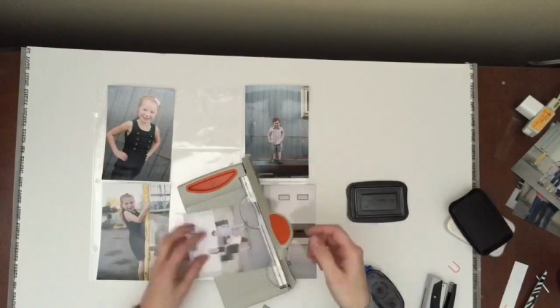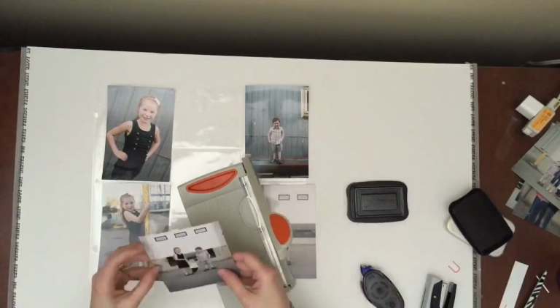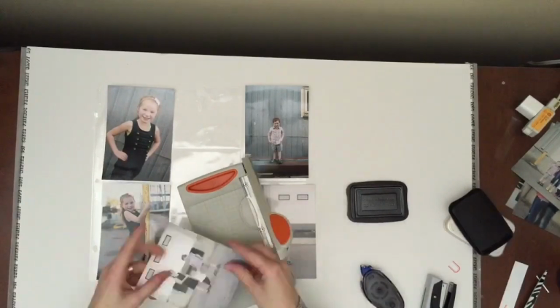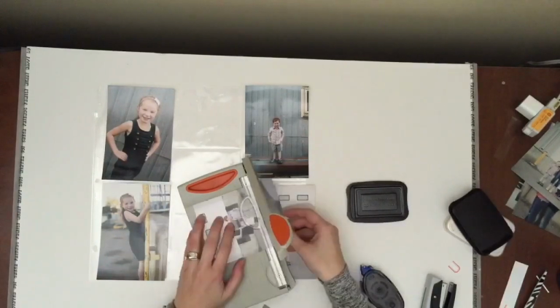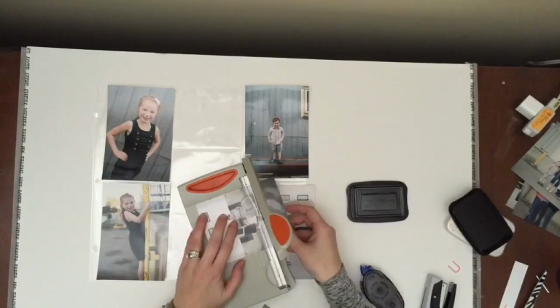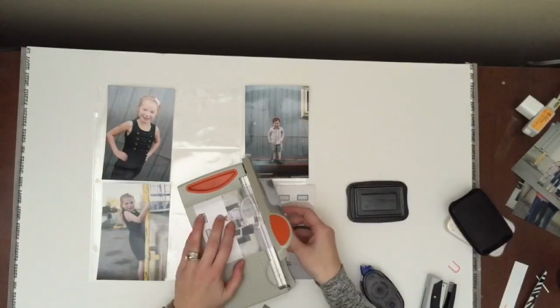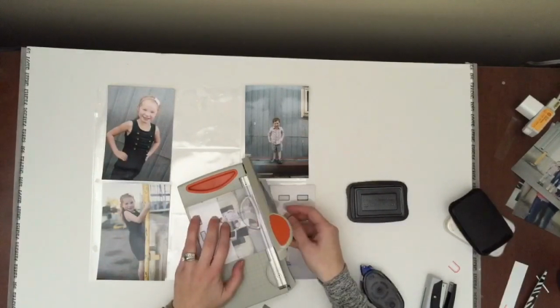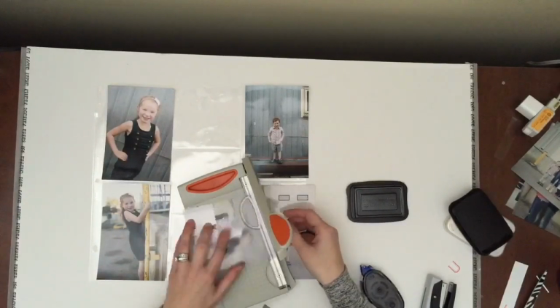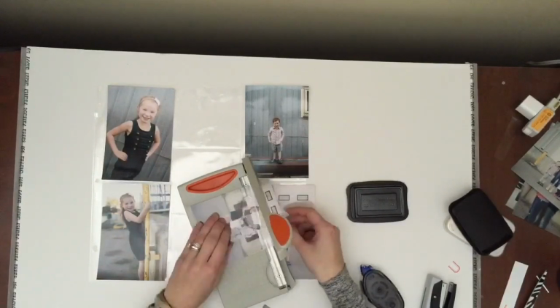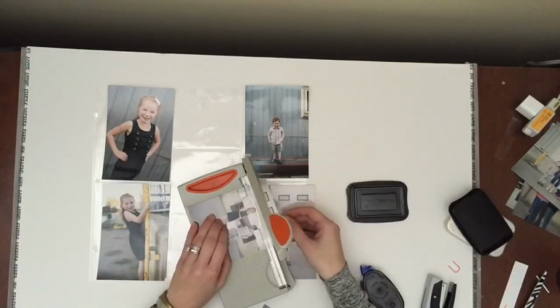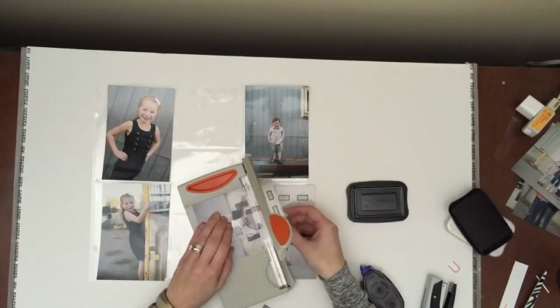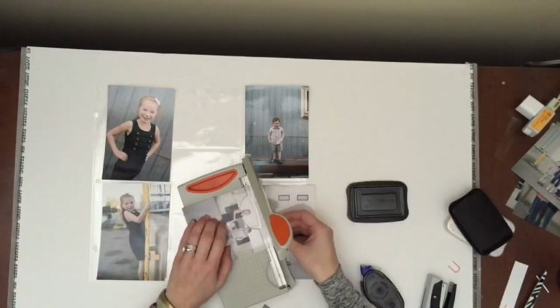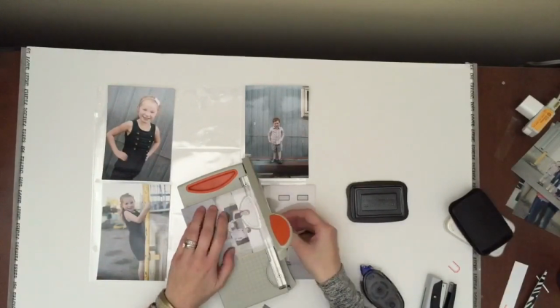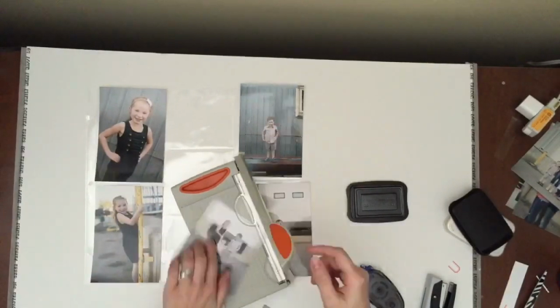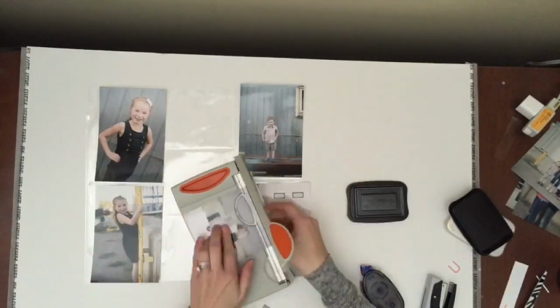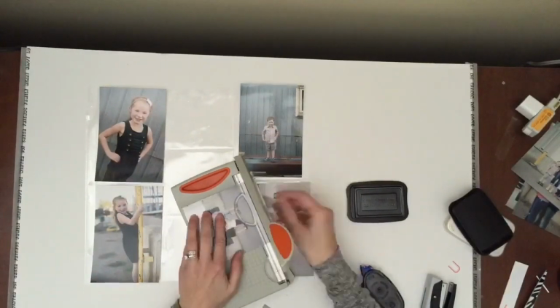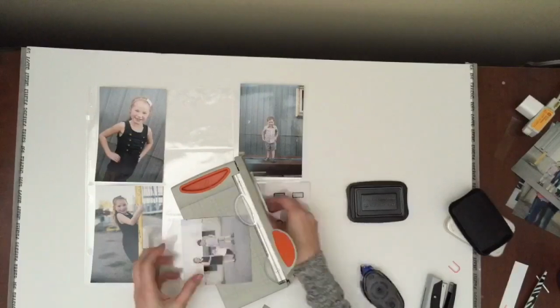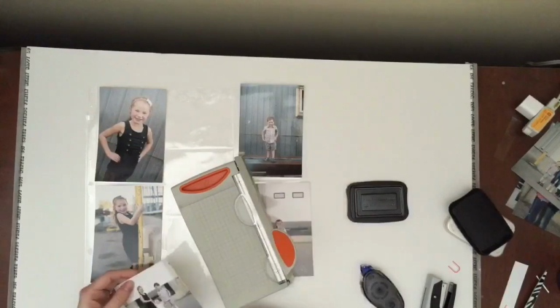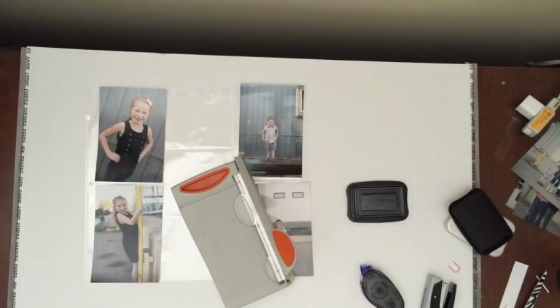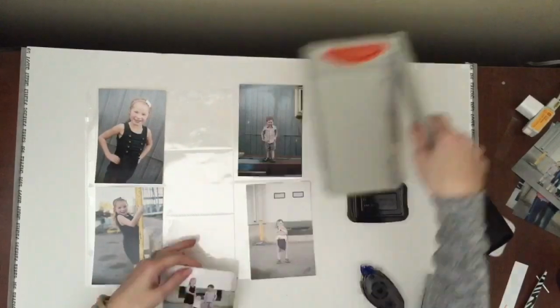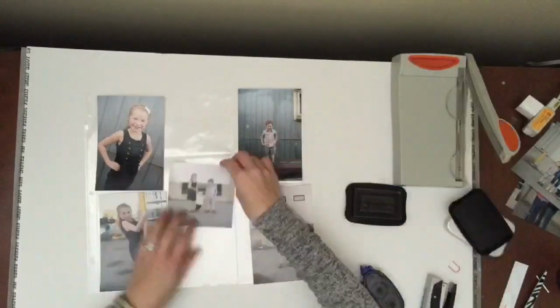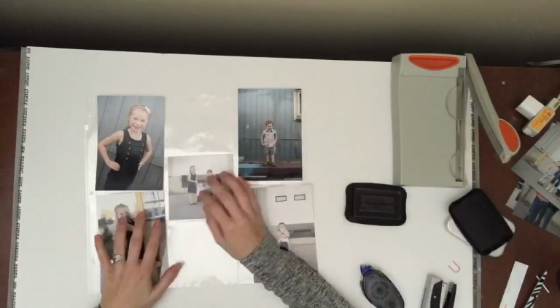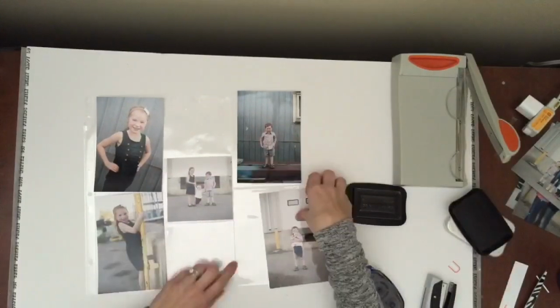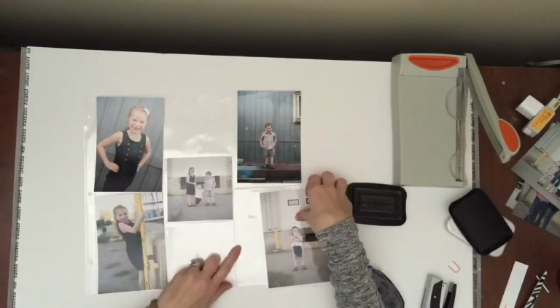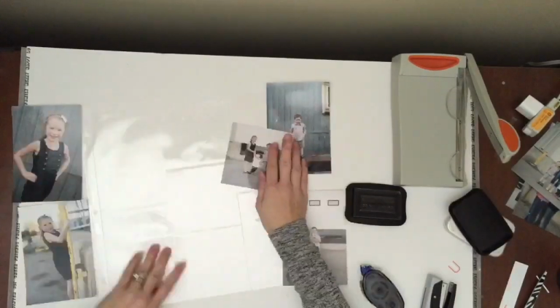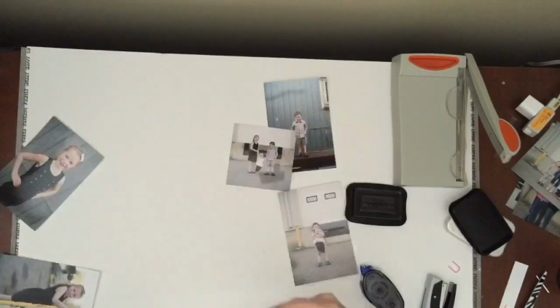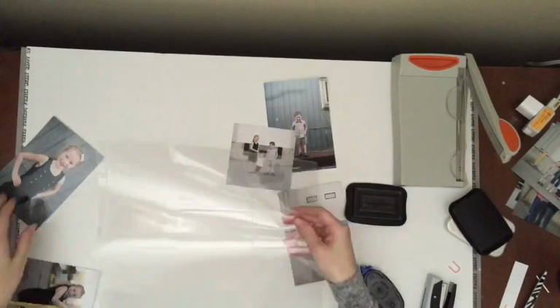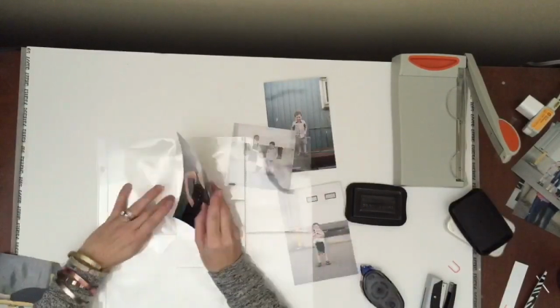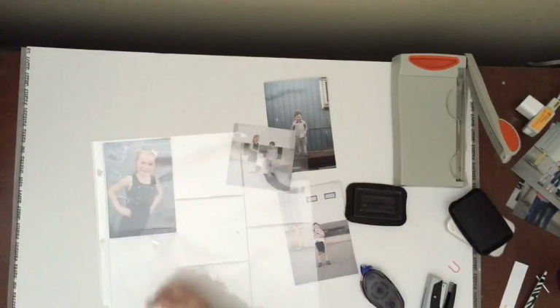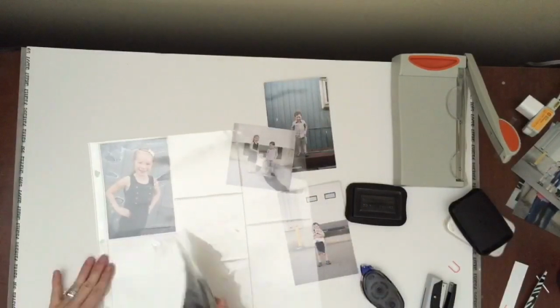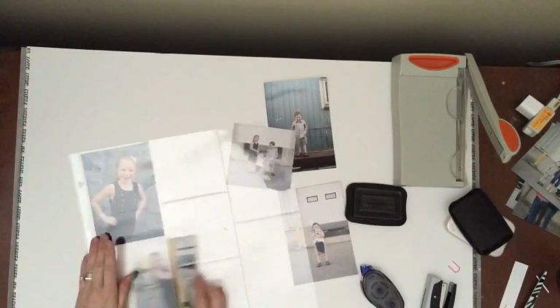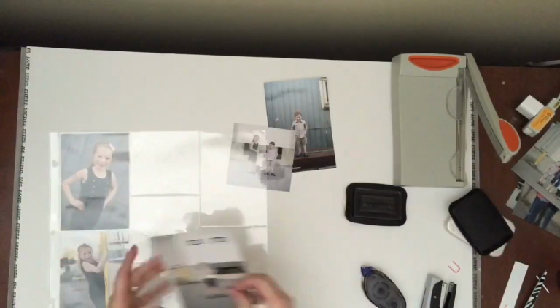I'm trying to simplify stuff this year for 2016. I'm going to be doing a lot more white space and just little tiny pops of color. So we'll see how it goes.